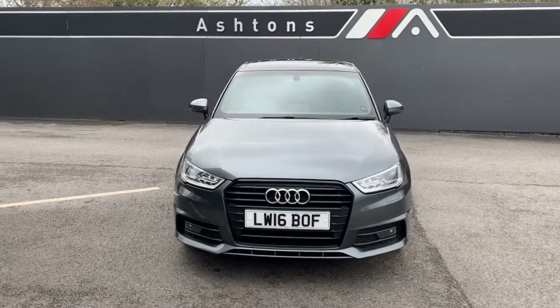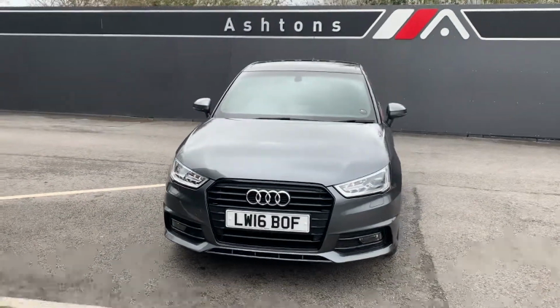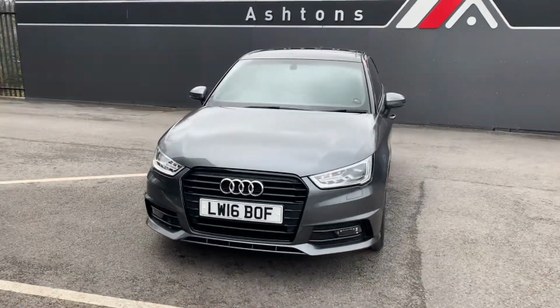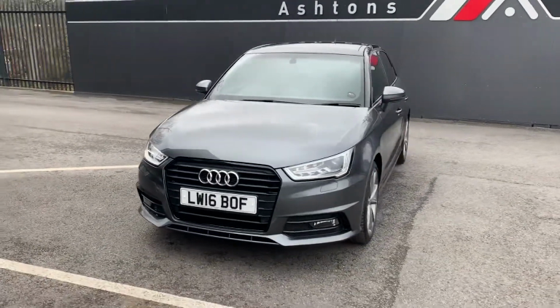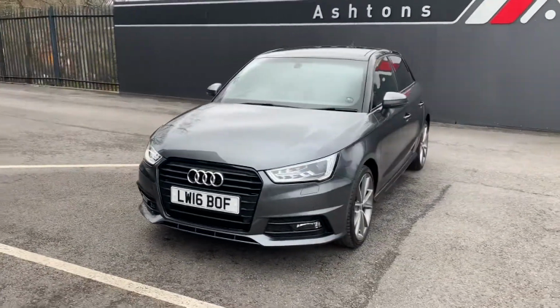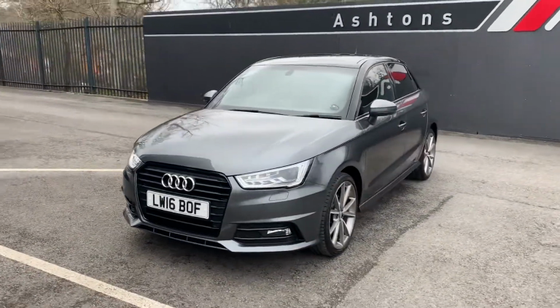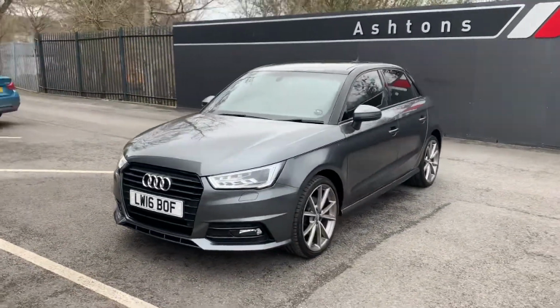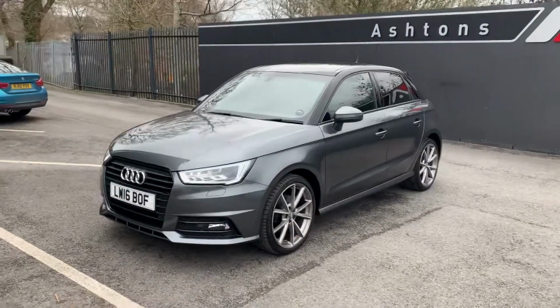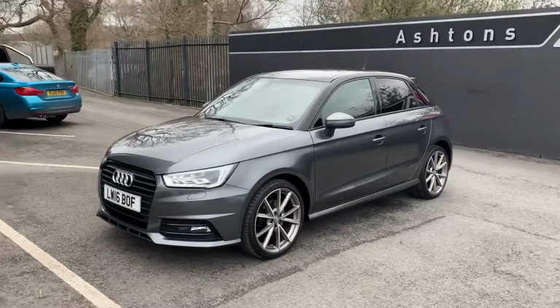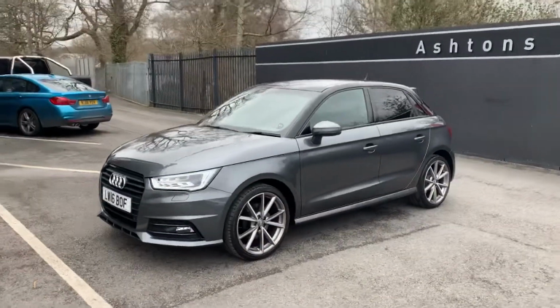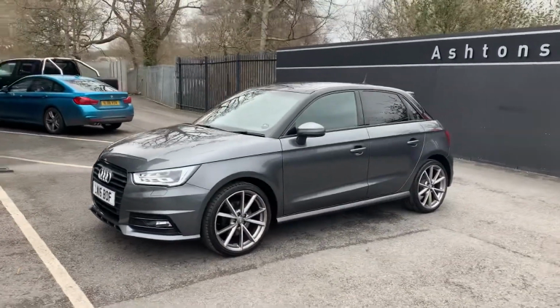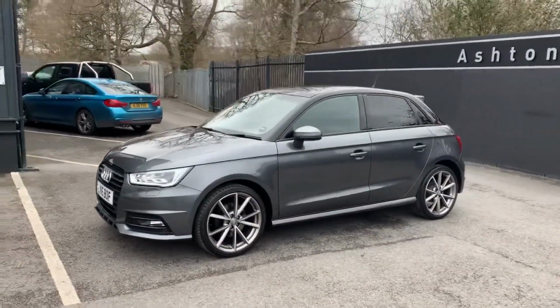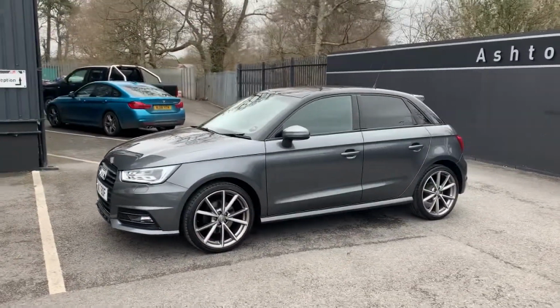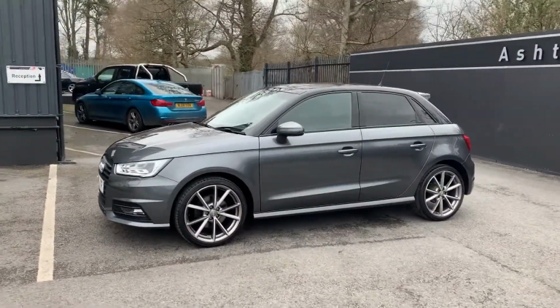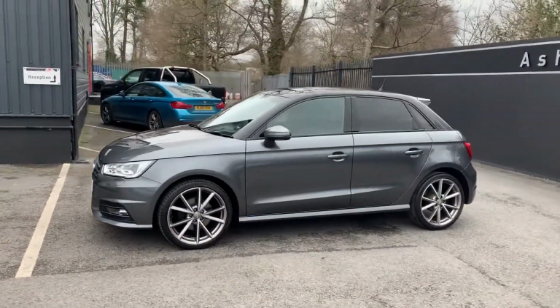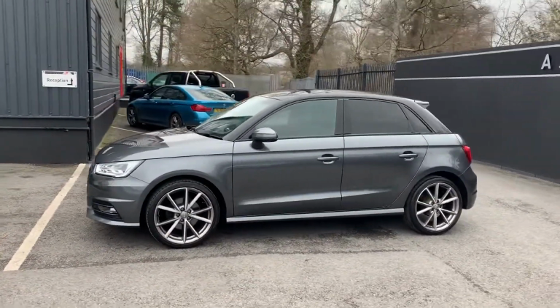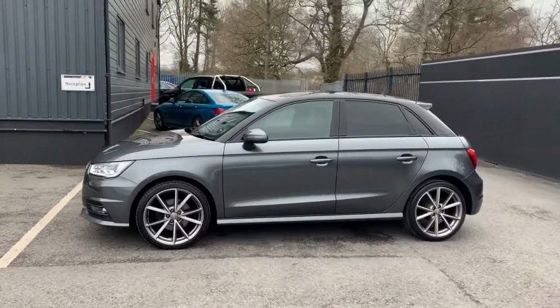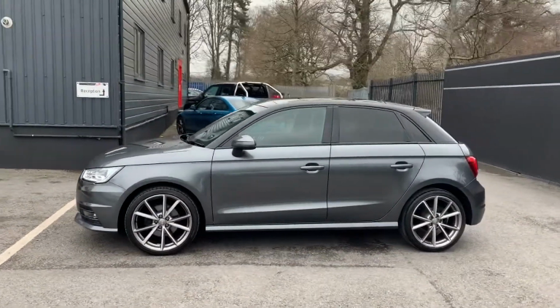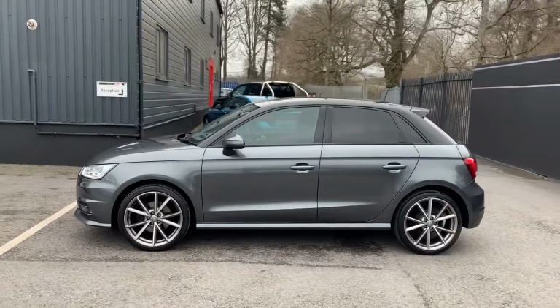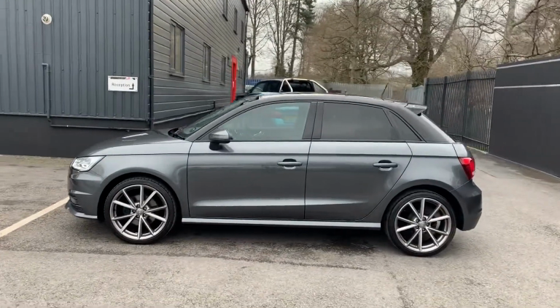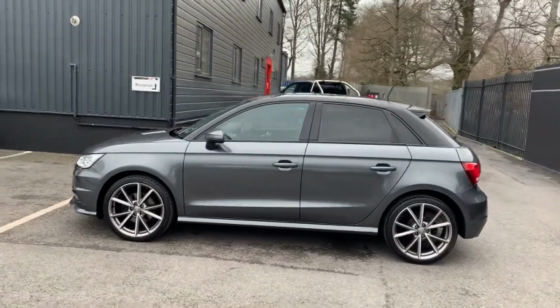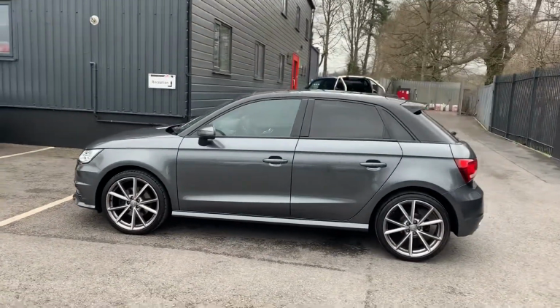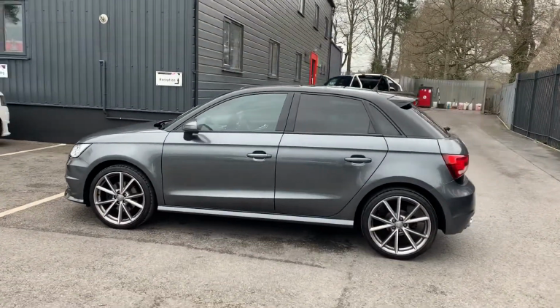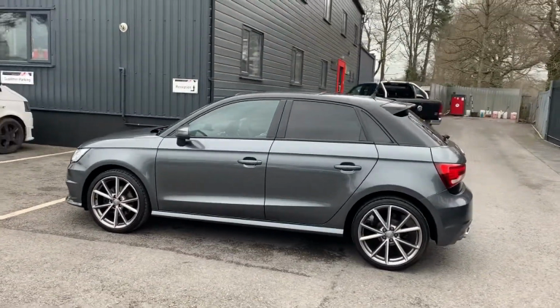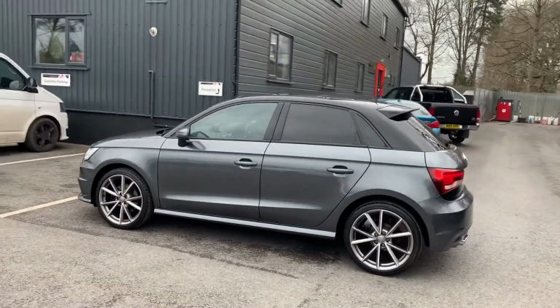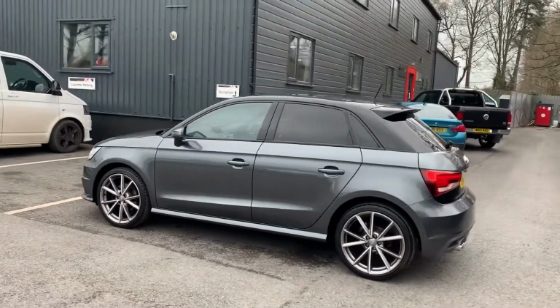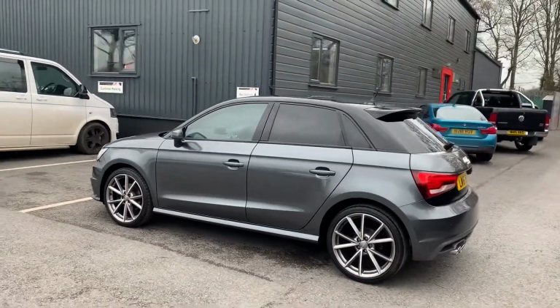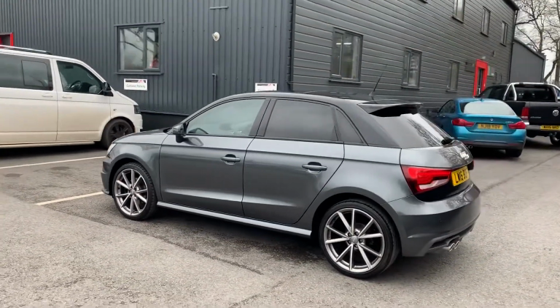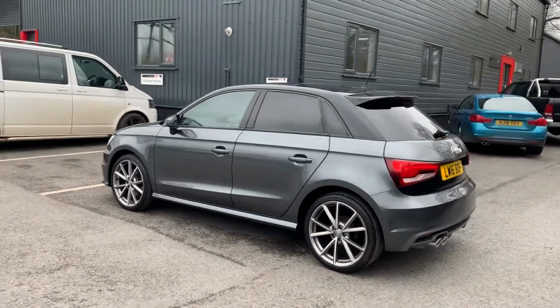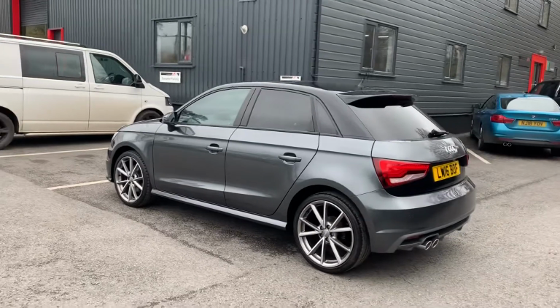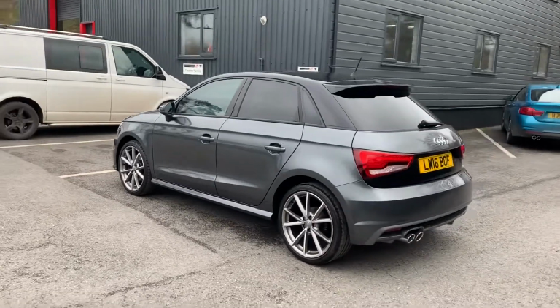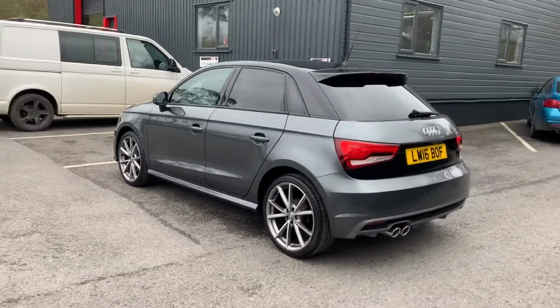Hi Robert, here's the video for you. I'll go all the way around the car just to start off with so you can see it from all angles, and then I'll go up close and show you anything that you need to know about. There's only a couple of tiny little things to show you anyway, so it's a really nice straight car.